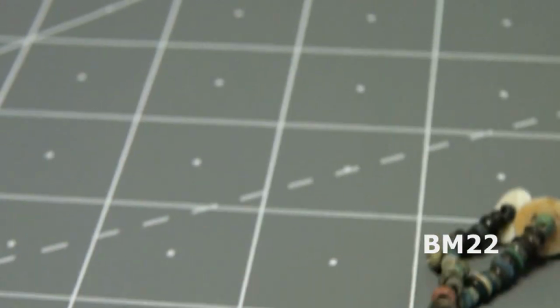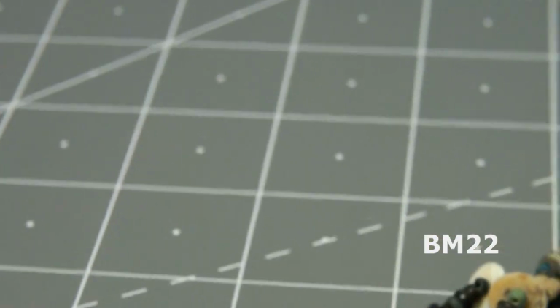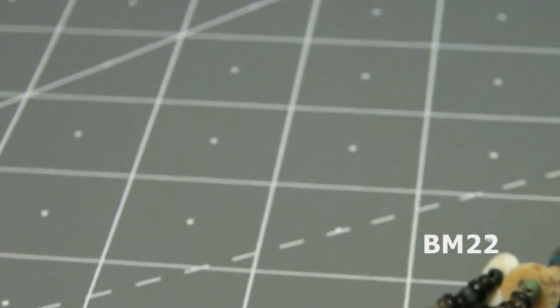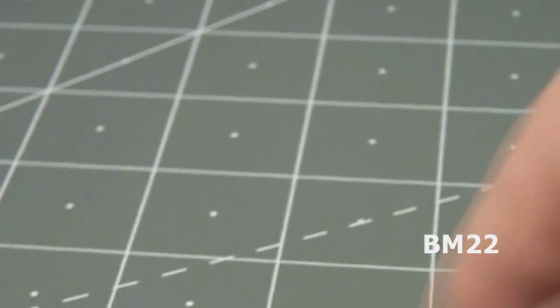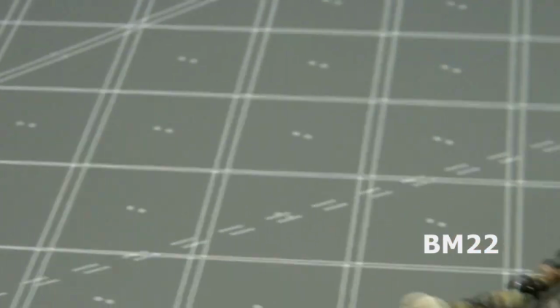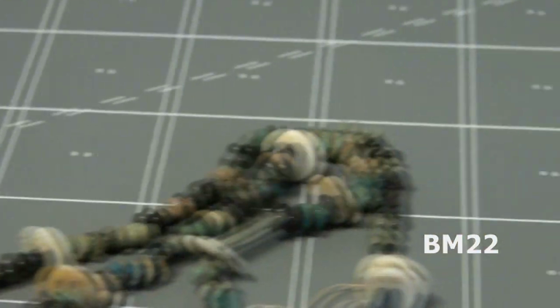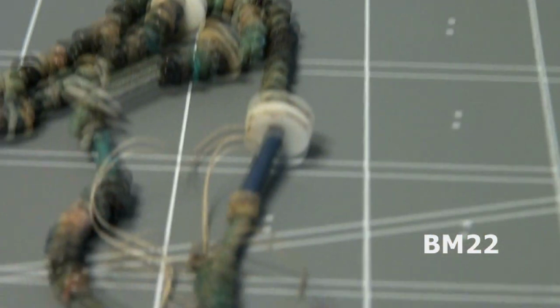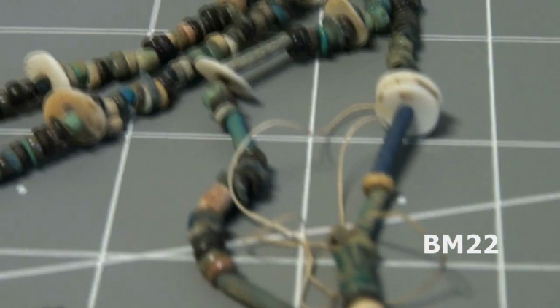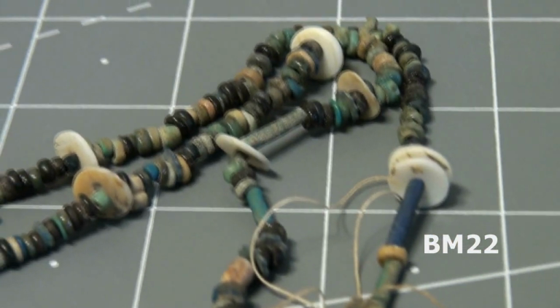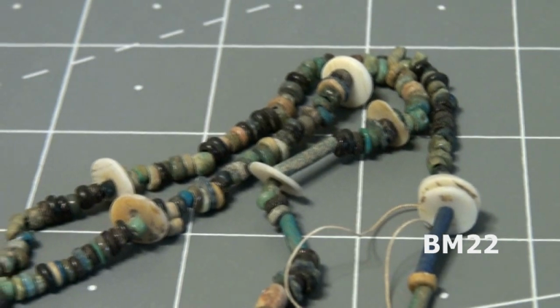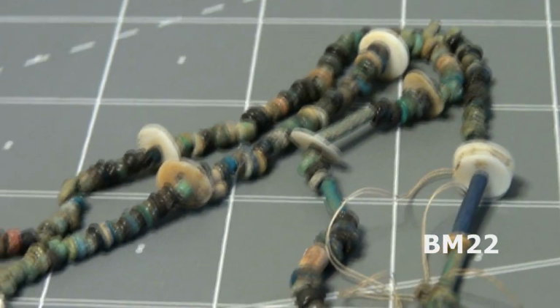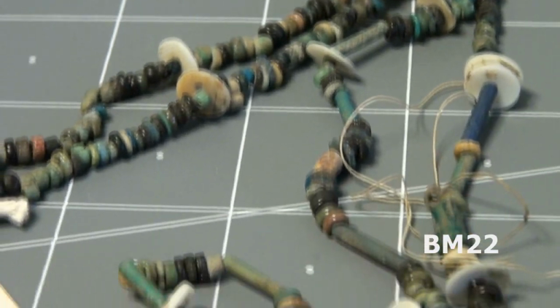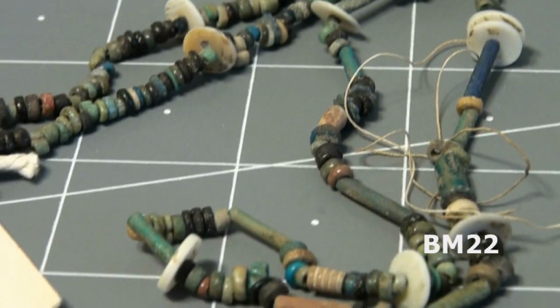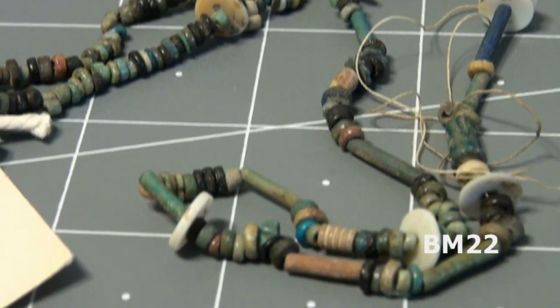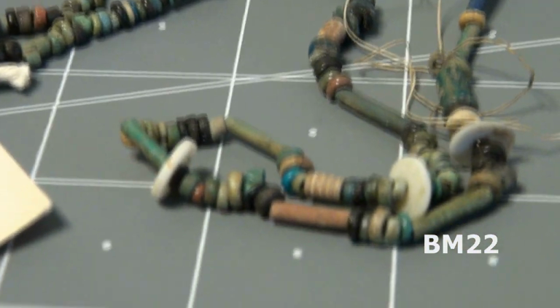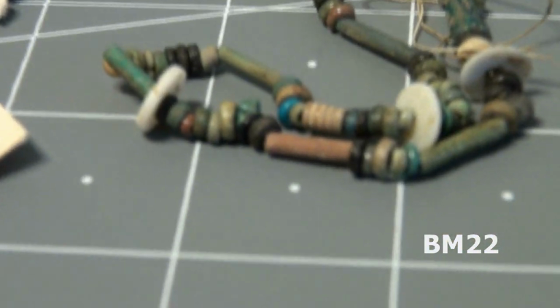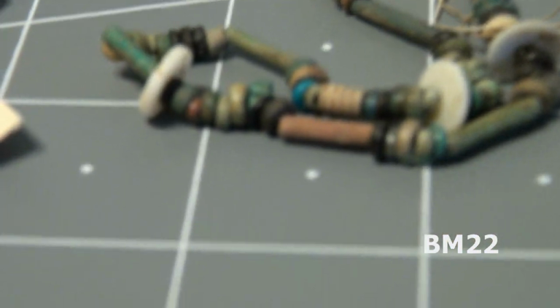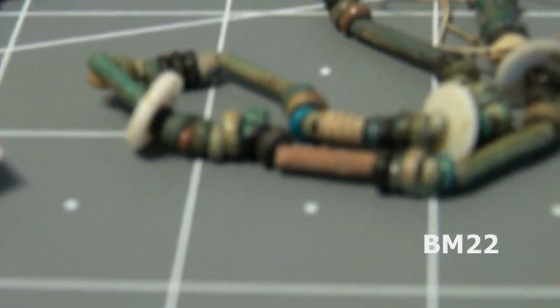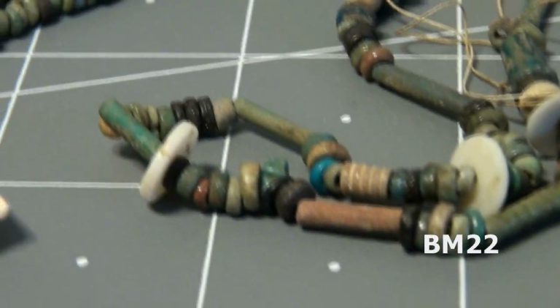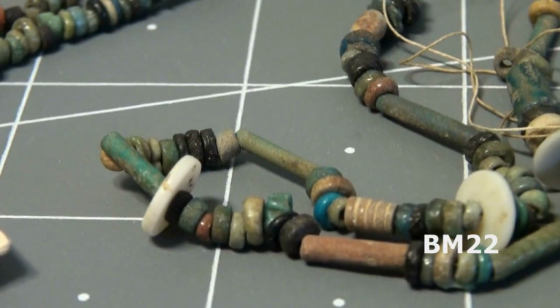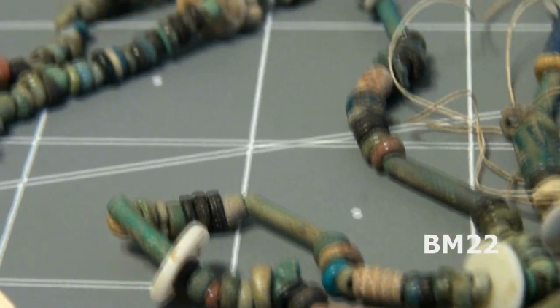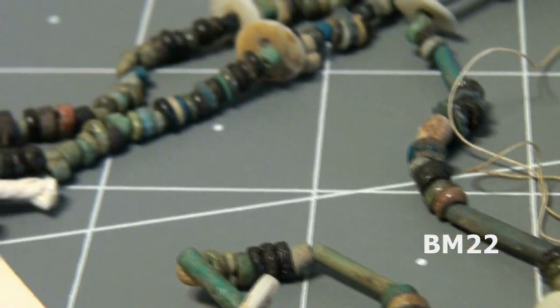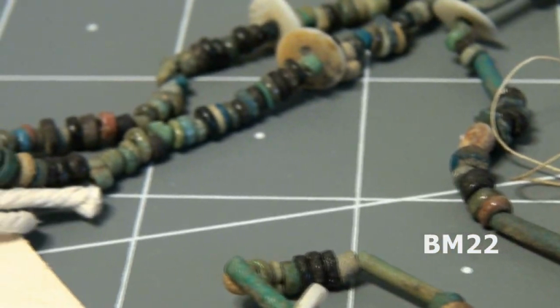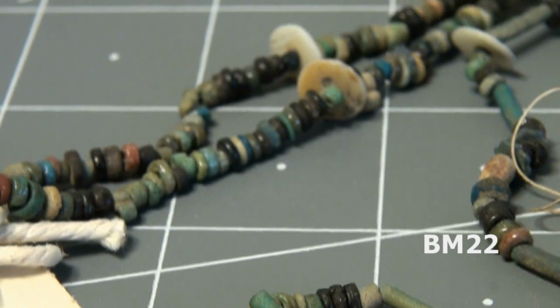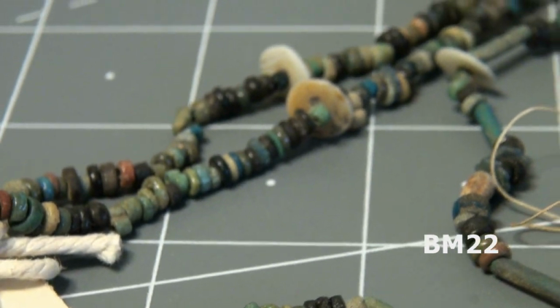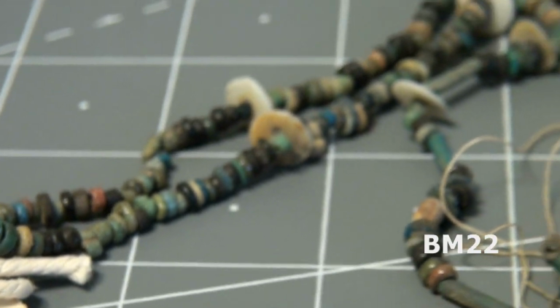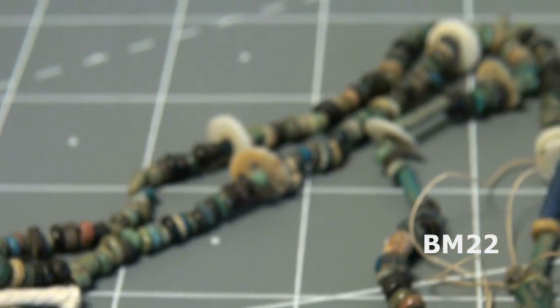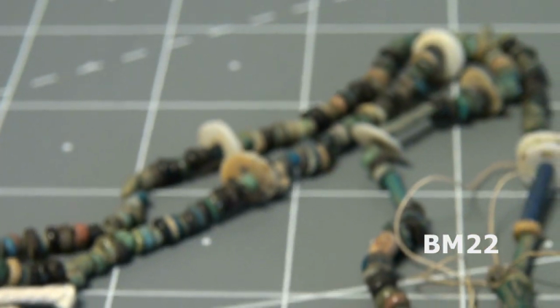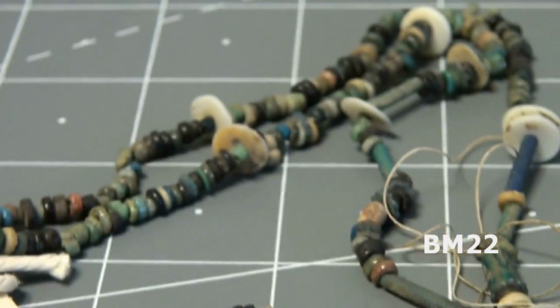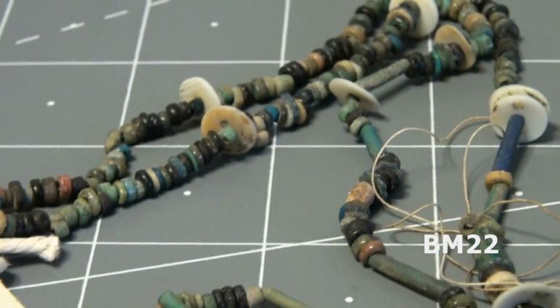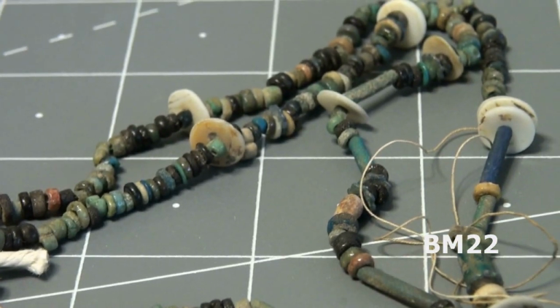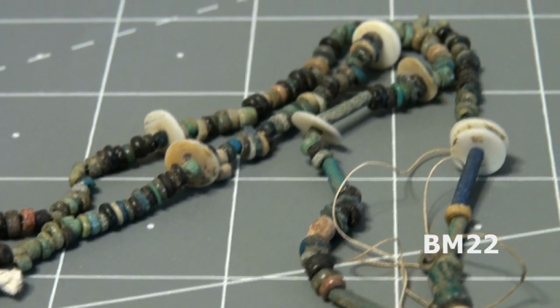The necklace itself is over 1,000 years old, but the beads — take it a step farther — the beads the necklace is made out of could actually be even older. That's hard to tell.